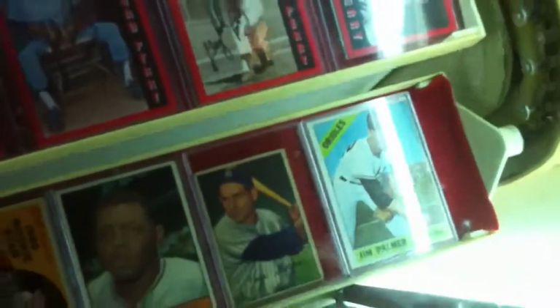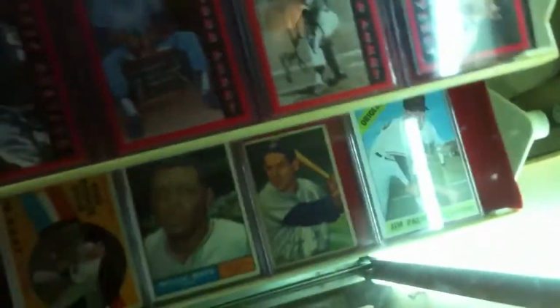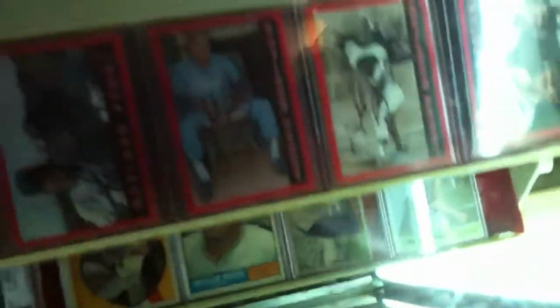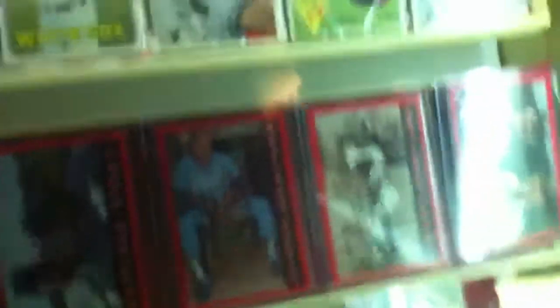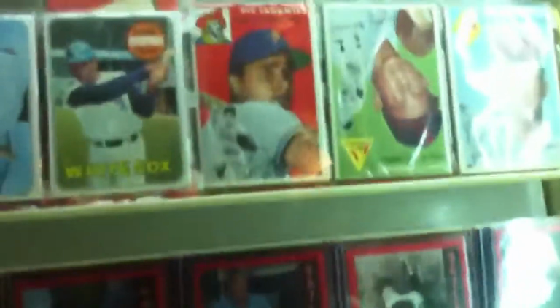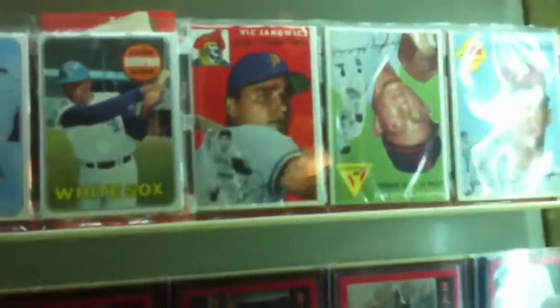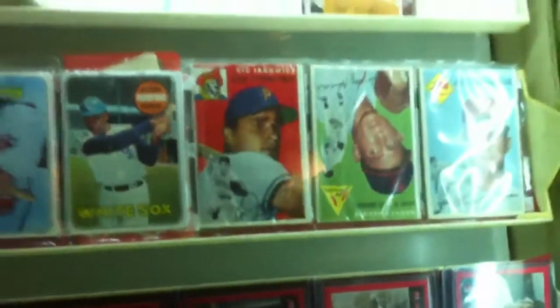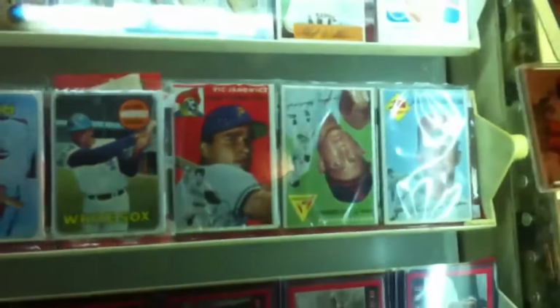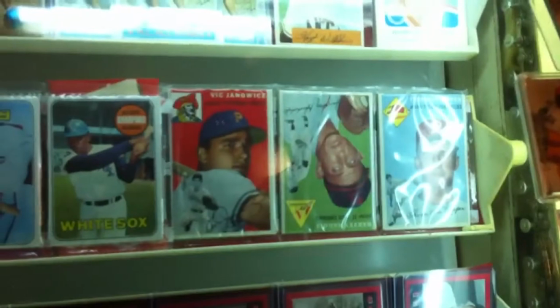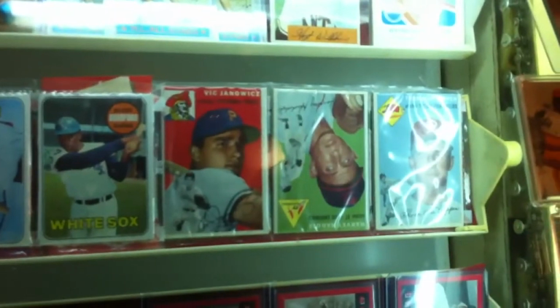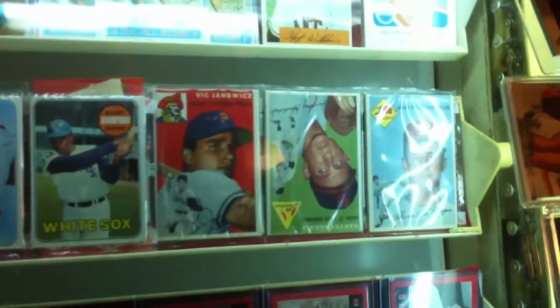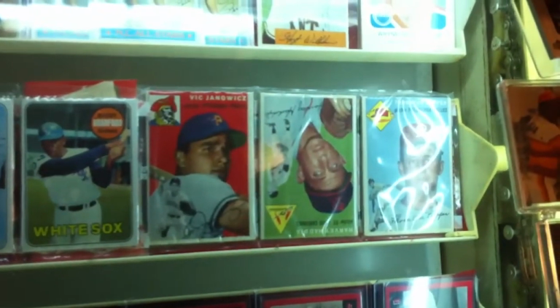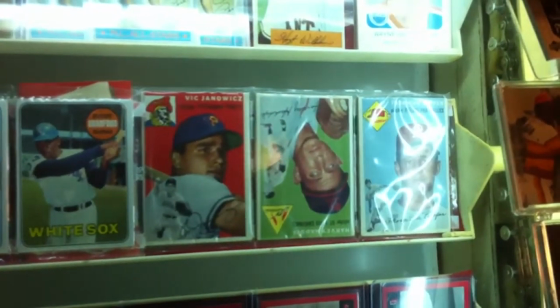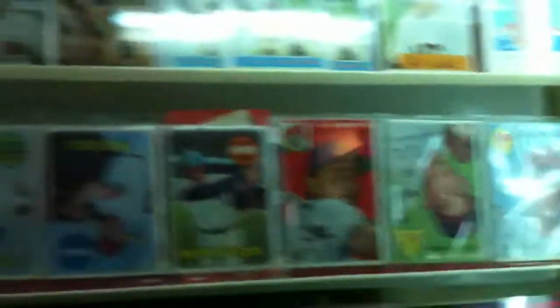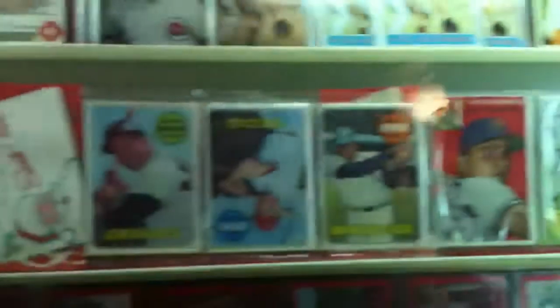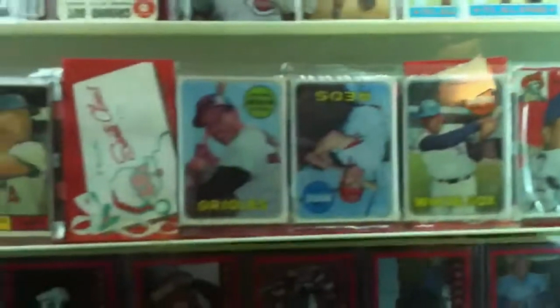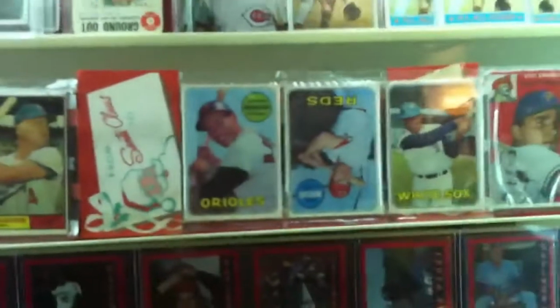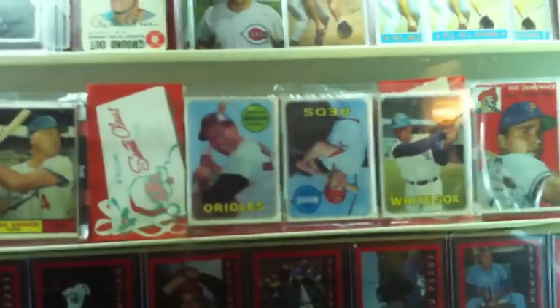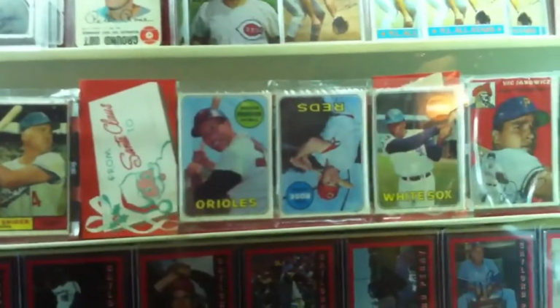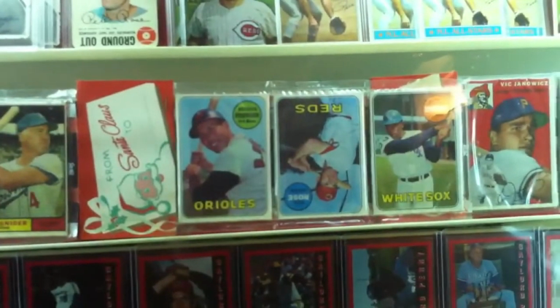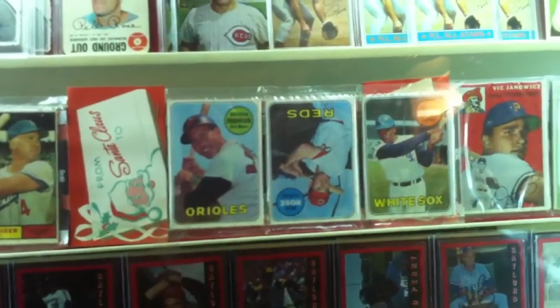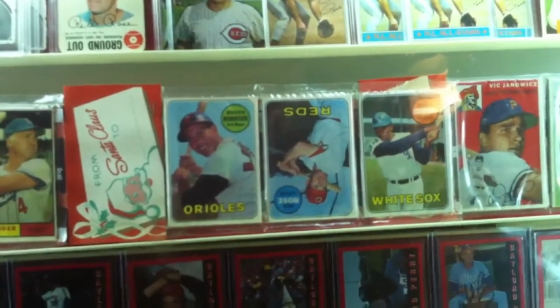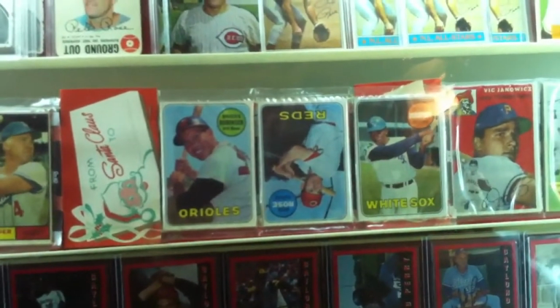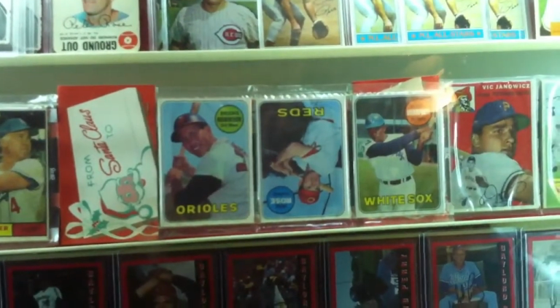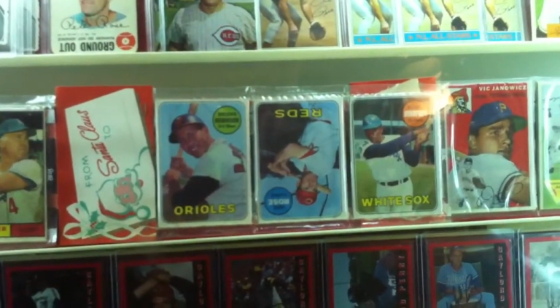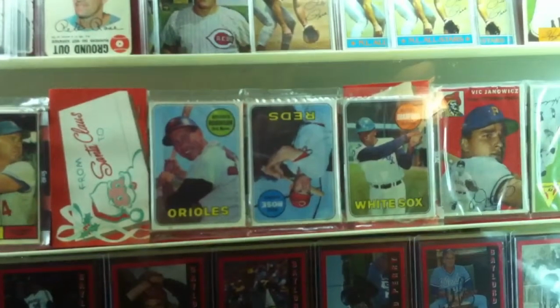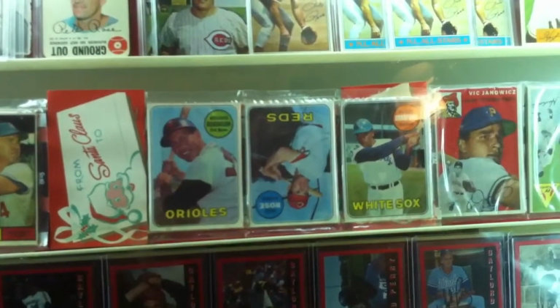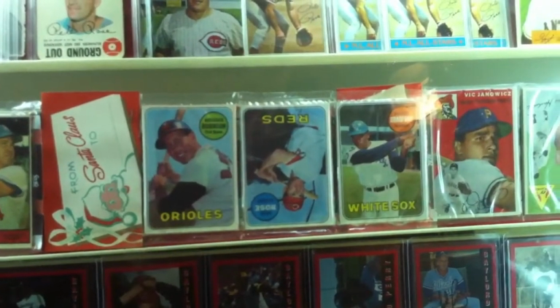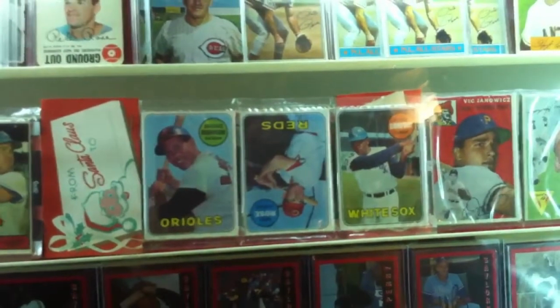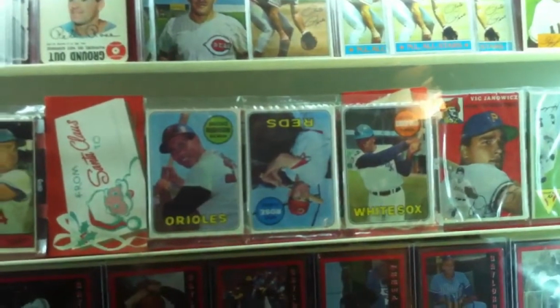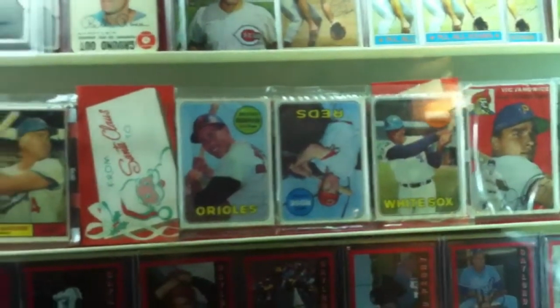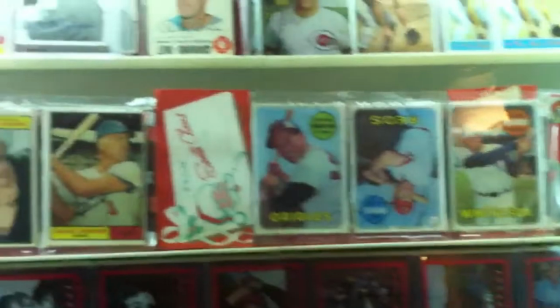Jim Palmer rookie. We got a '54 Topps unopened rack pack. We got a '69 Santa Claus Christmas rack pack with Pete Rose and Brooks Robinson on the front — mint condition.